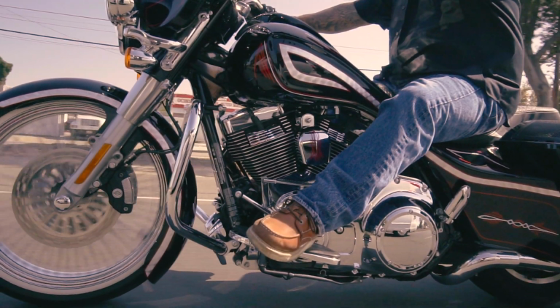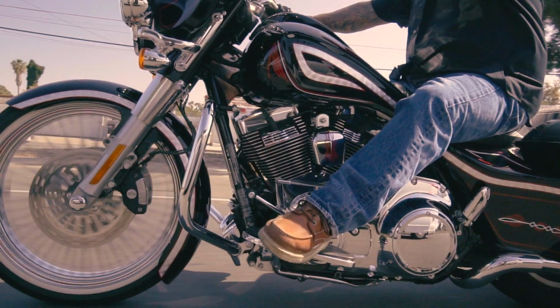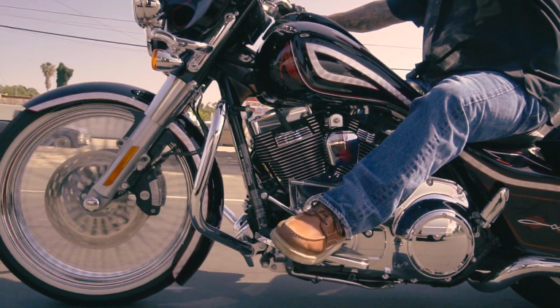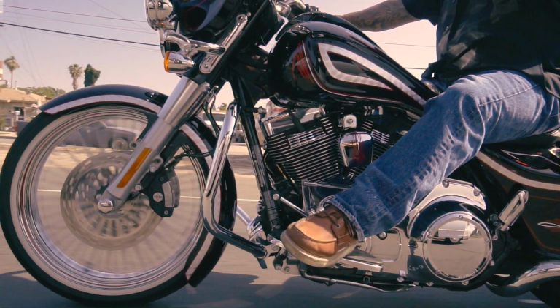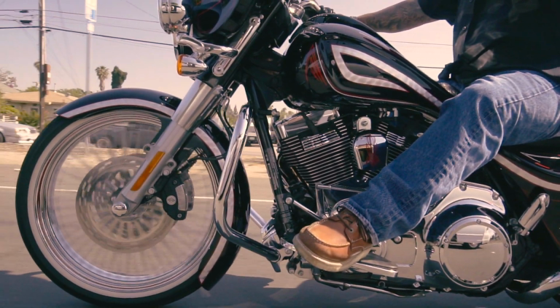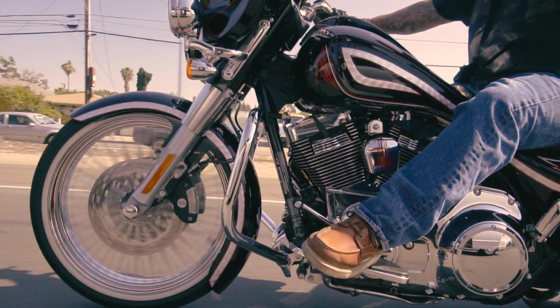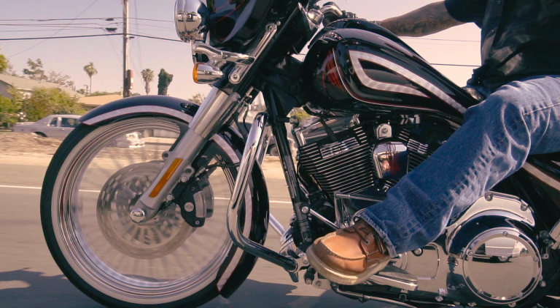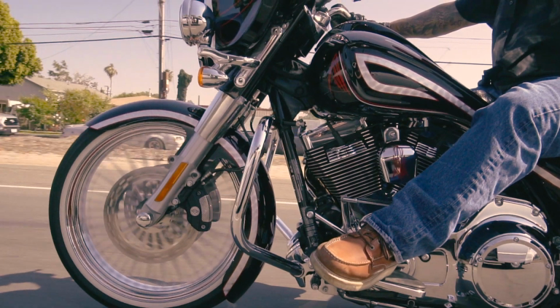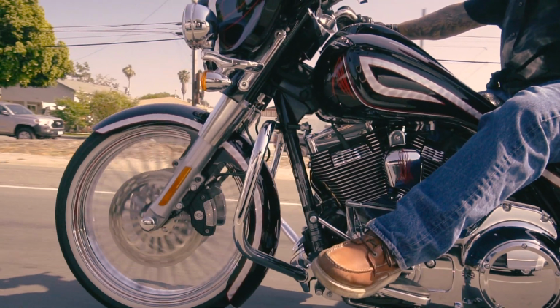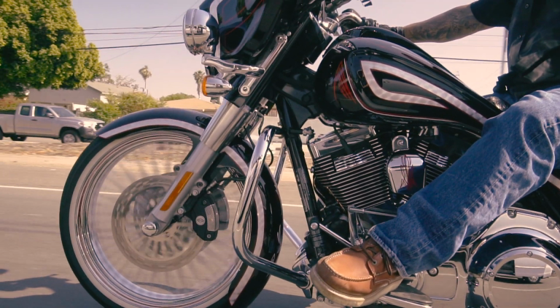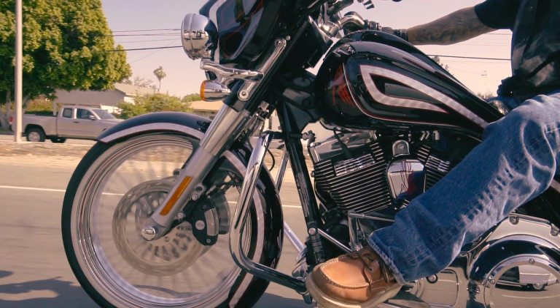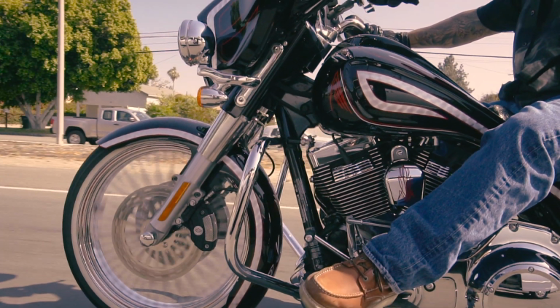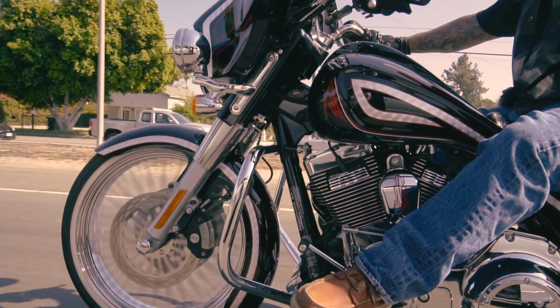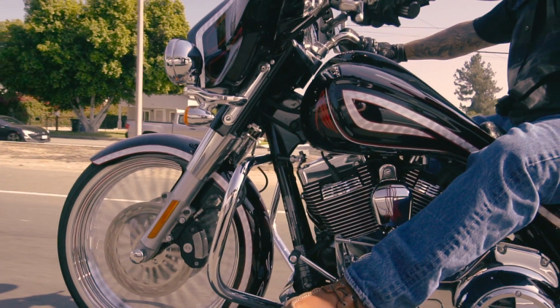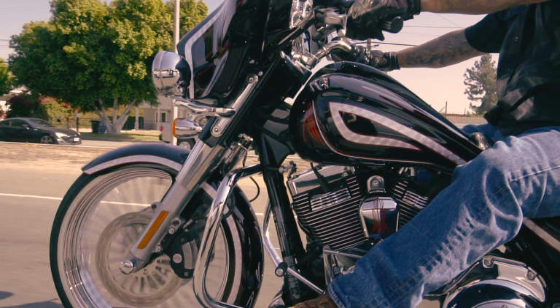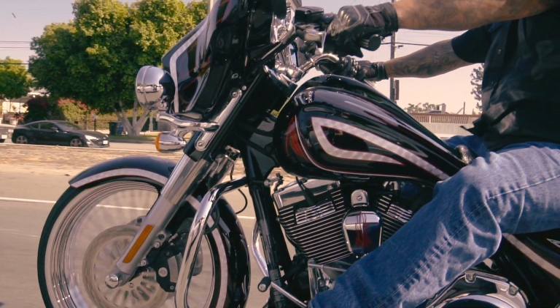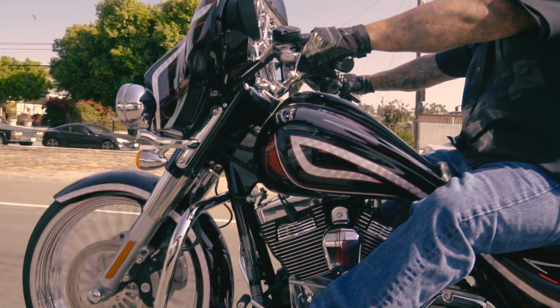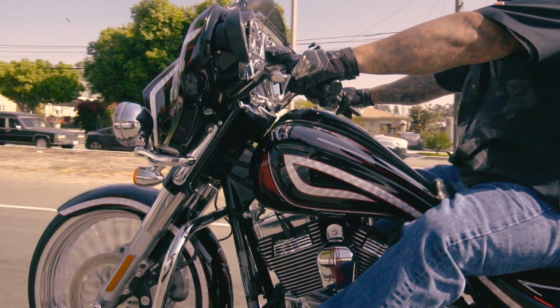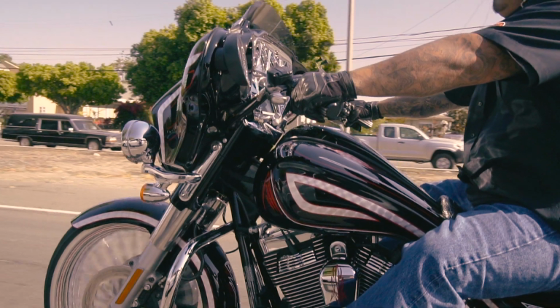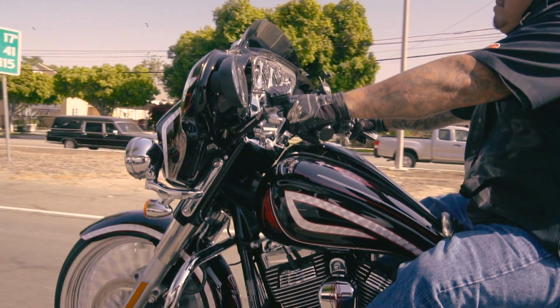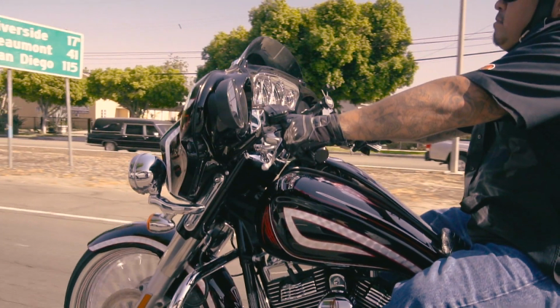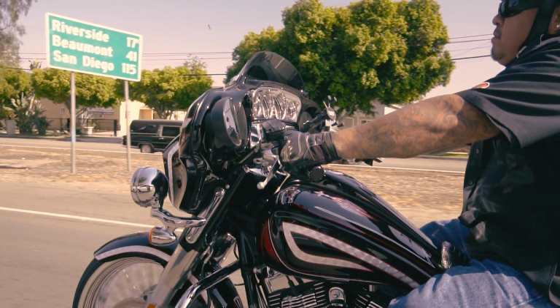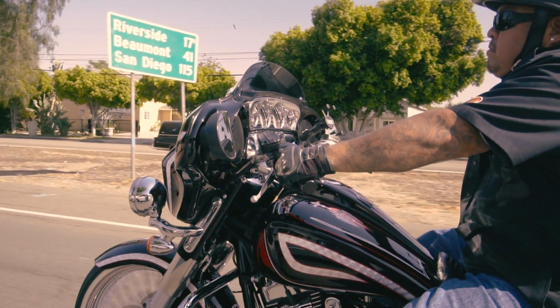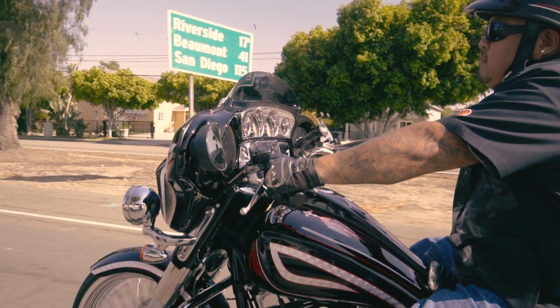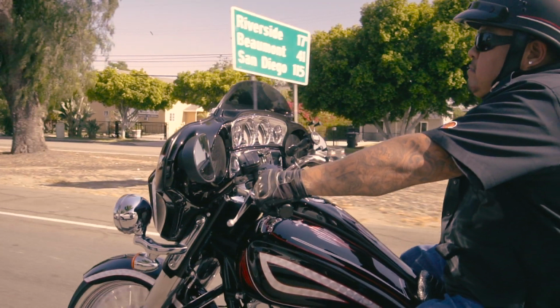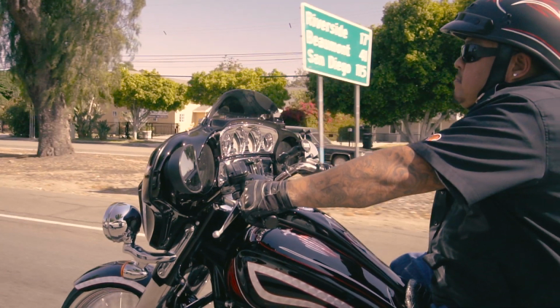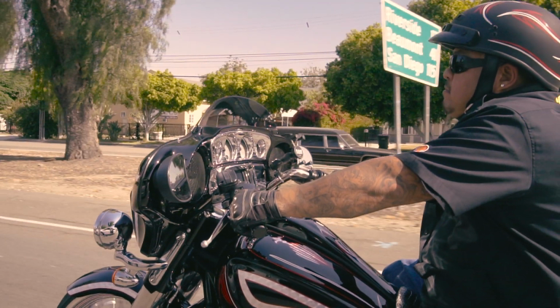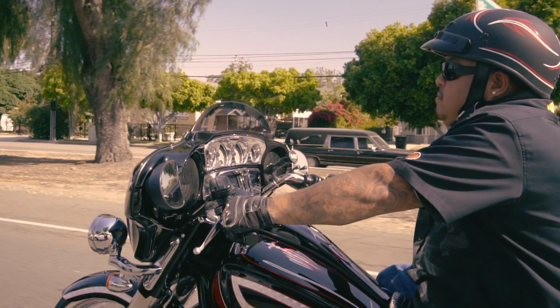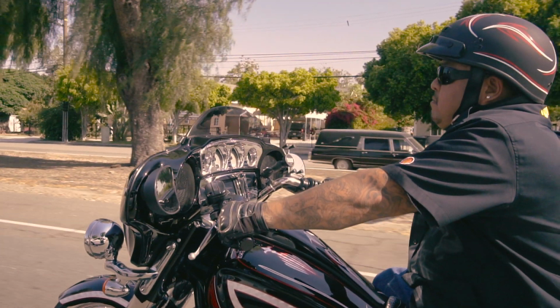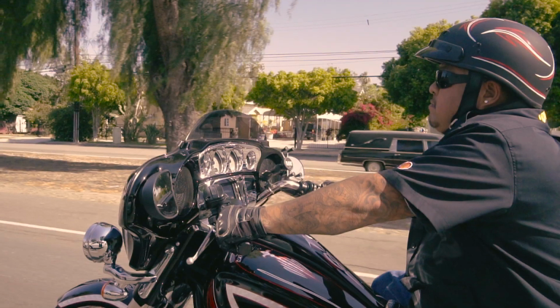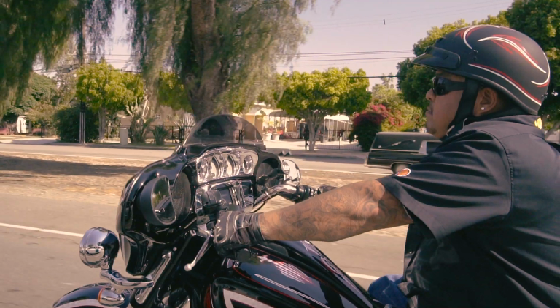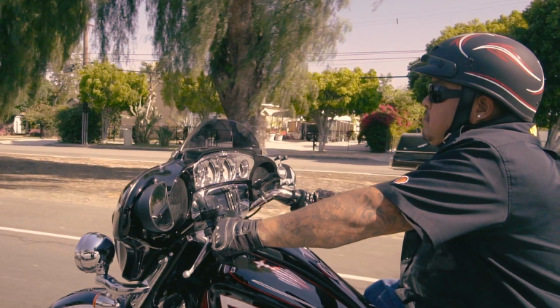Lowriding means the world to me. When you build a custom car, you build it from within what you vision from your heart, from your mind, from your creativity. It doesn't have to be $100, $1,000, or $10,000. It's to your ability.